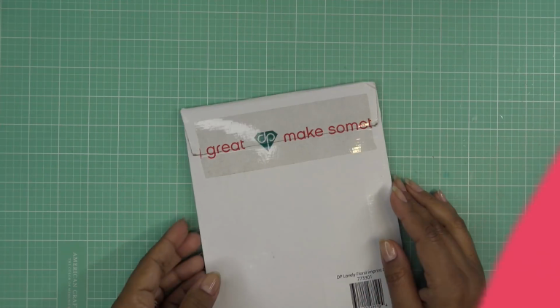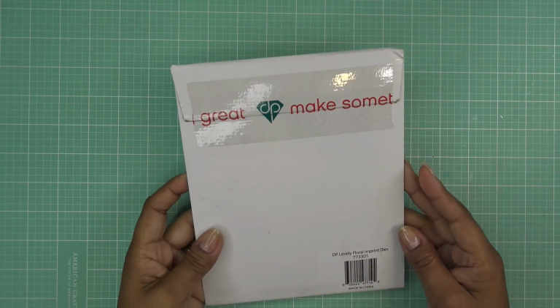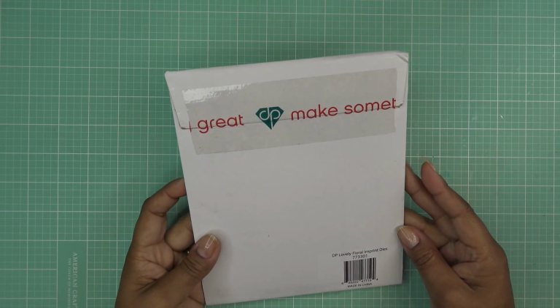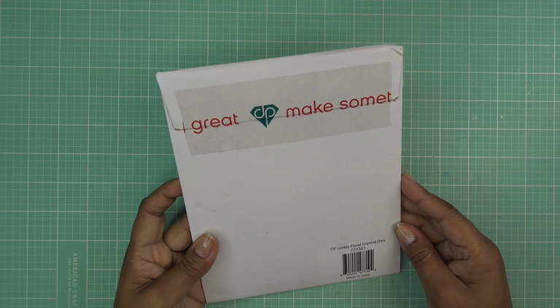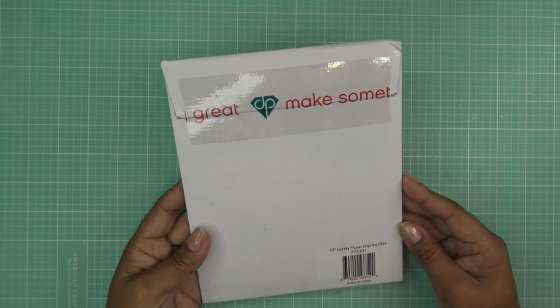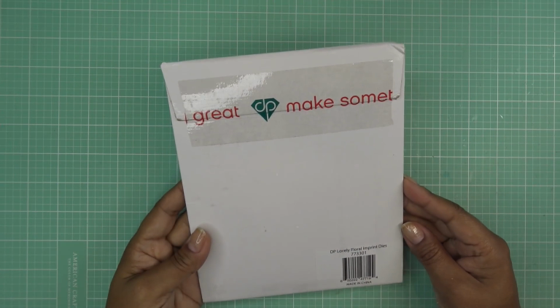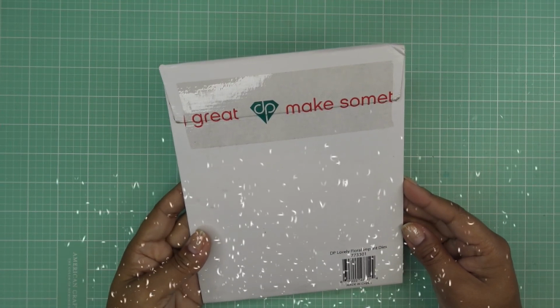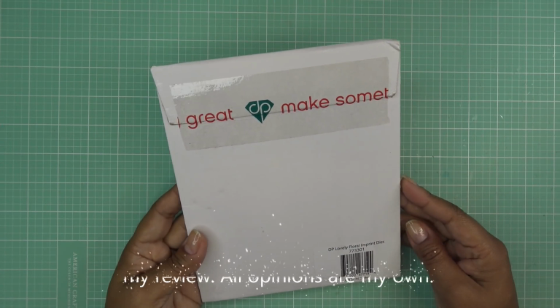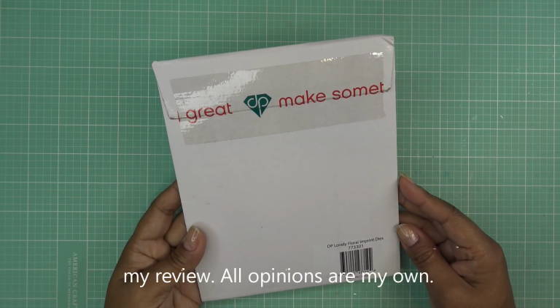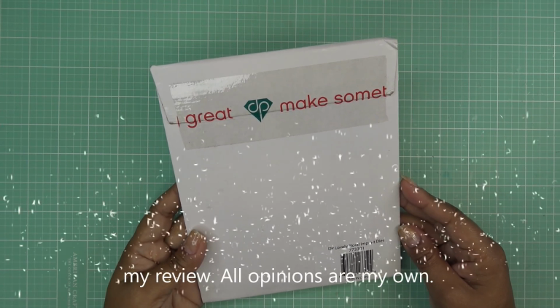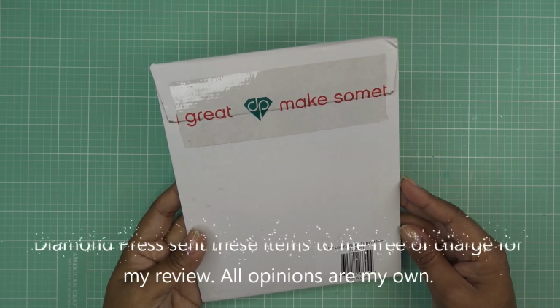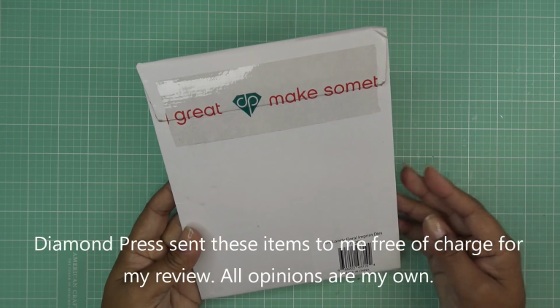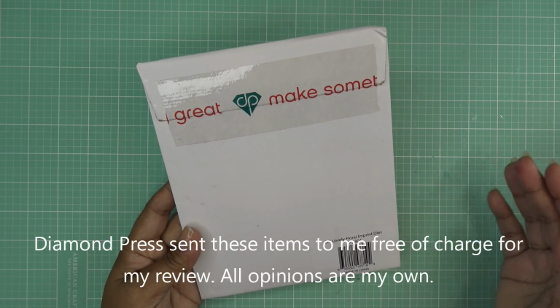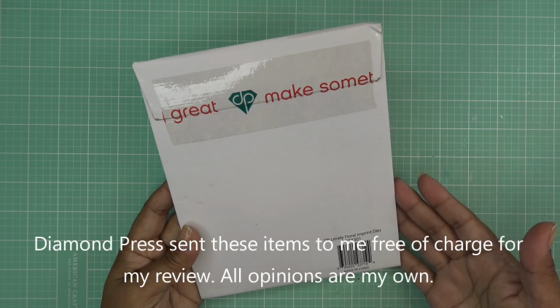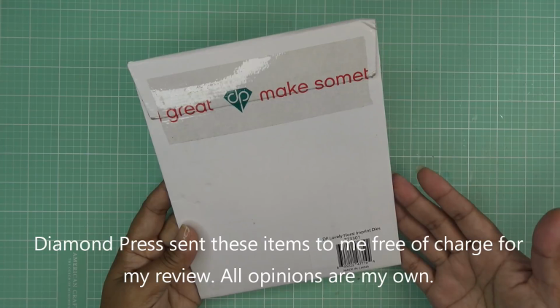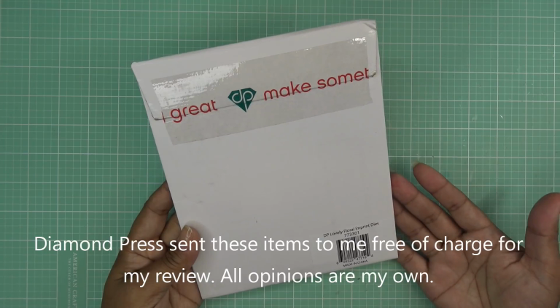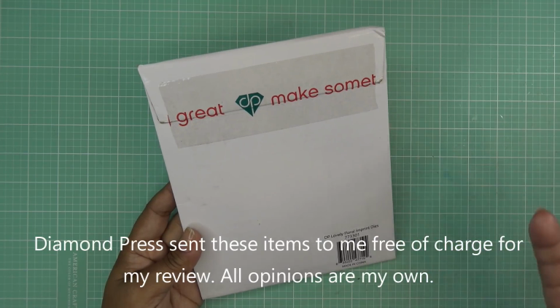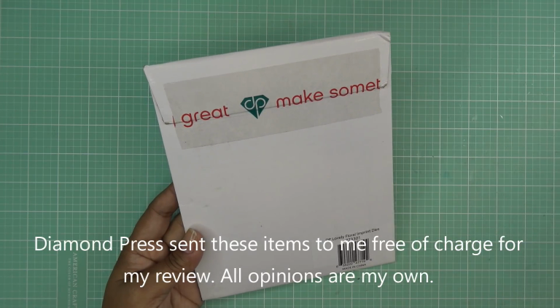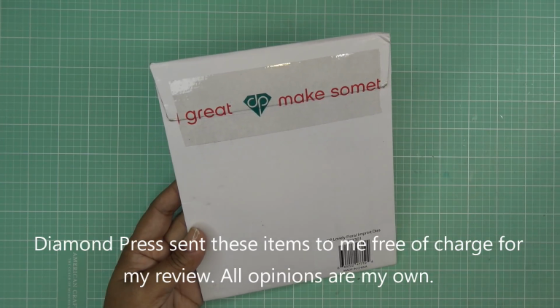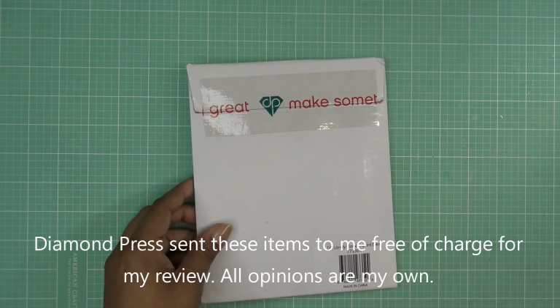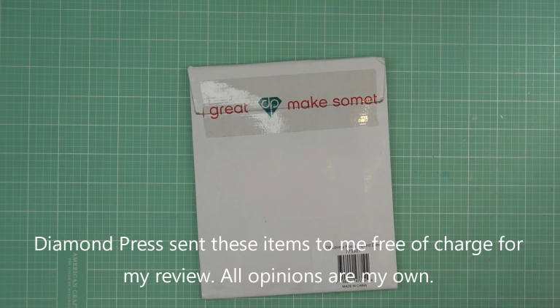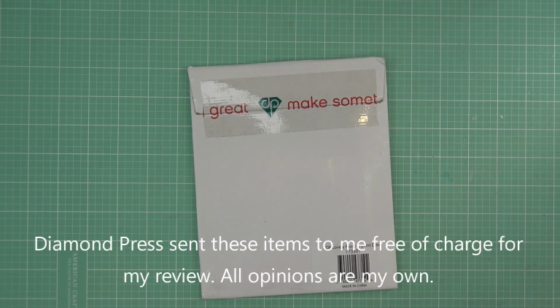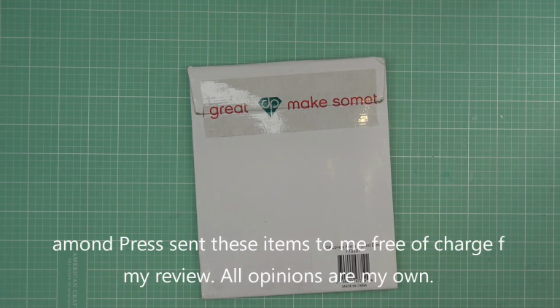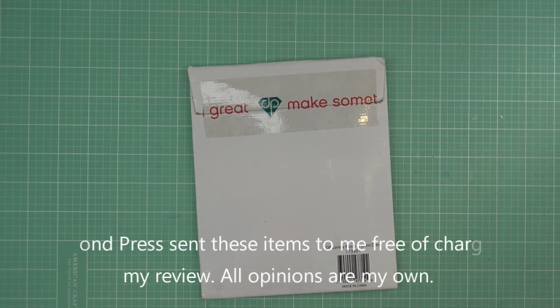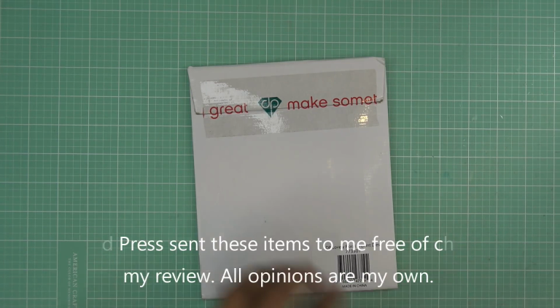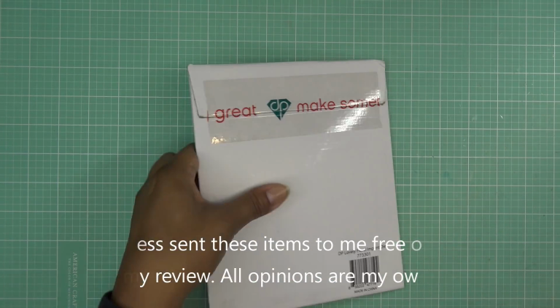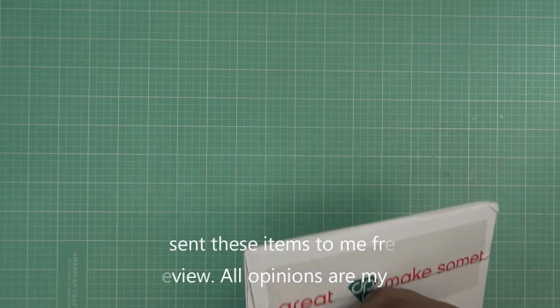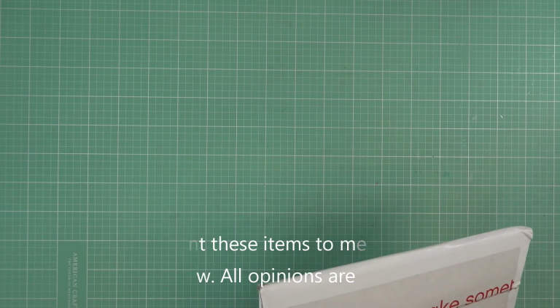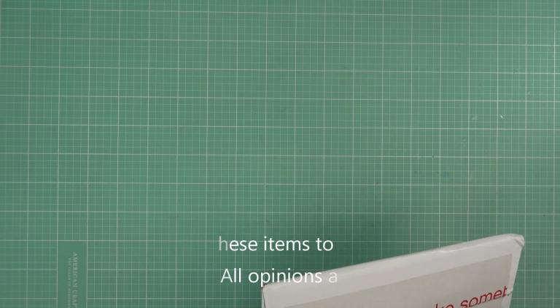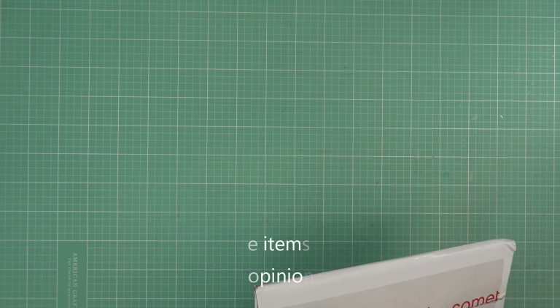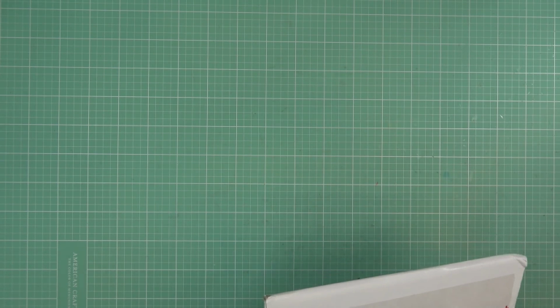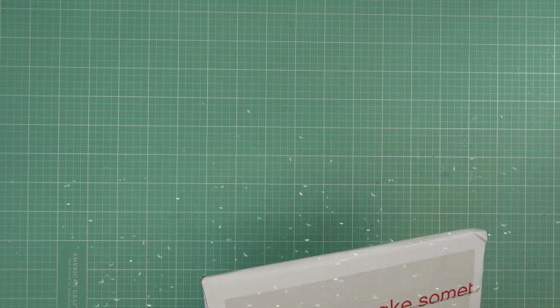Hi guys, so today I have a new set to play with that Diamond Press brought to HSN. These items were sent free of charge for my review and of course all opinions are my own. Any links I have in the description box will be affiliate links which means I'll make a small commission for purchases made through those links.